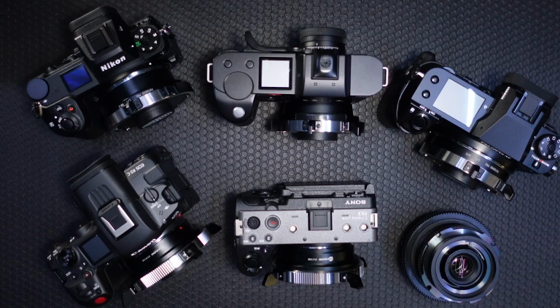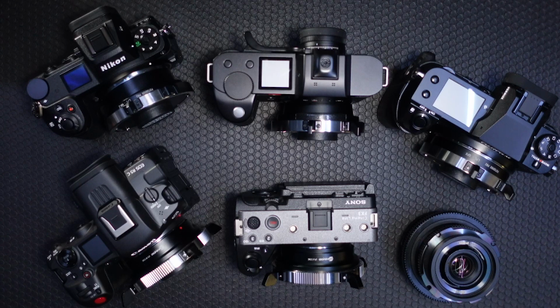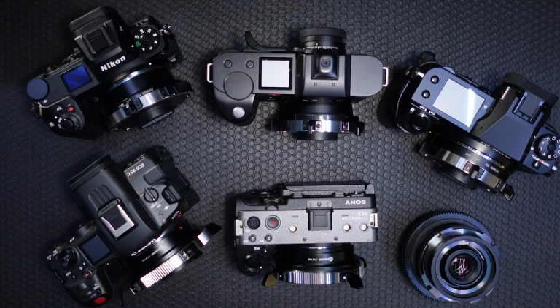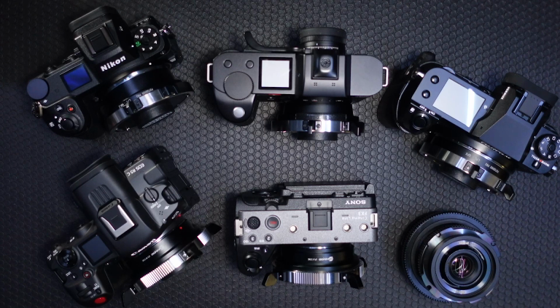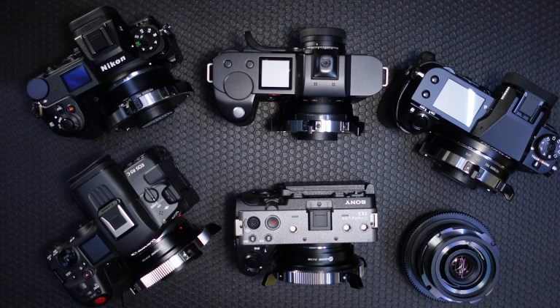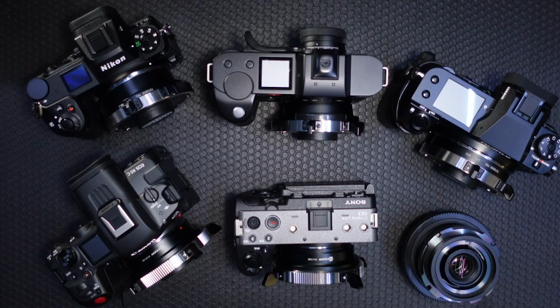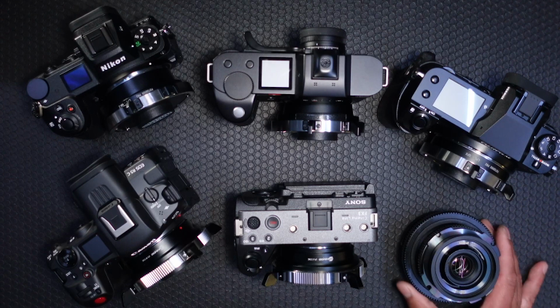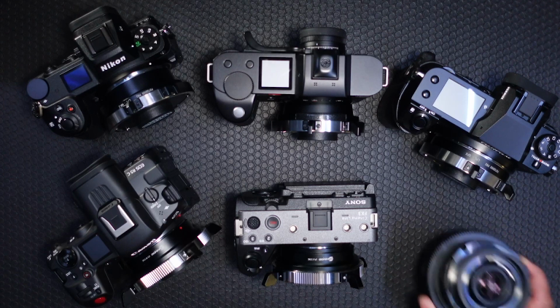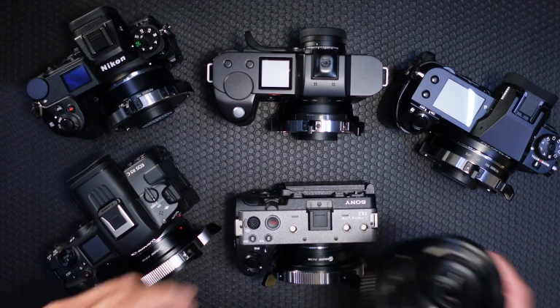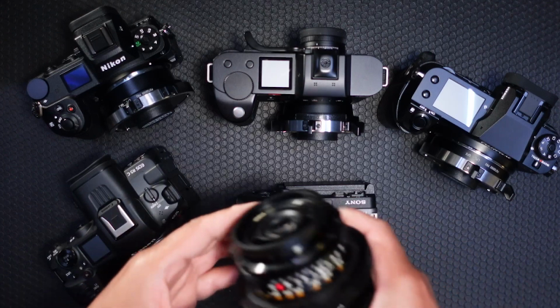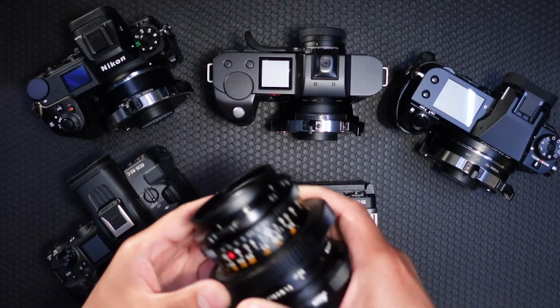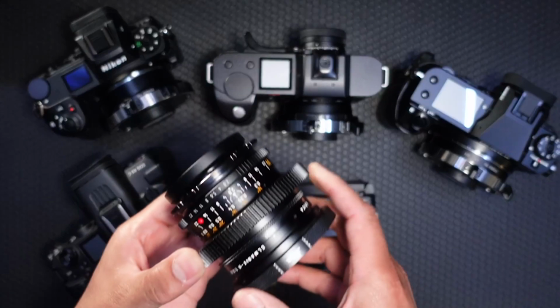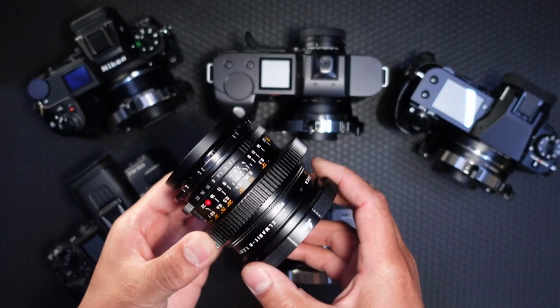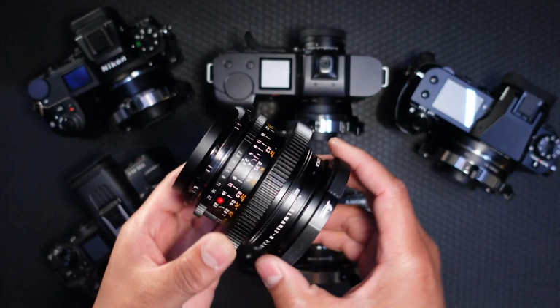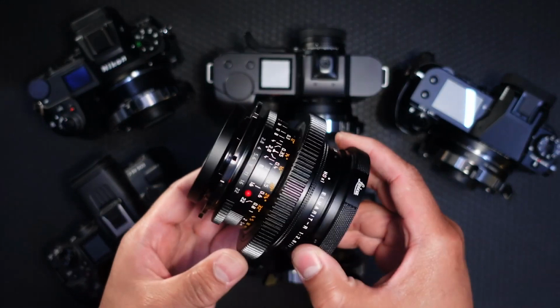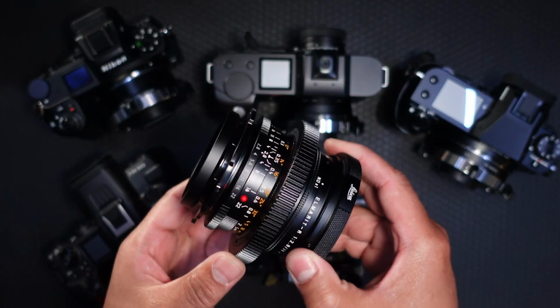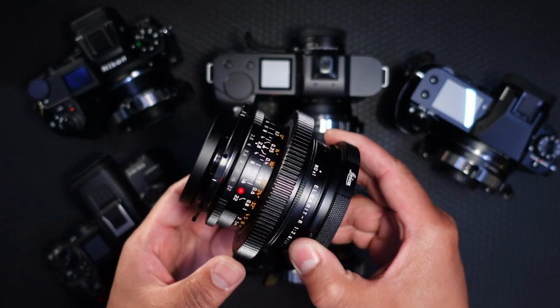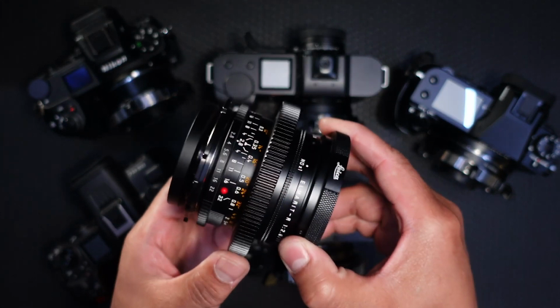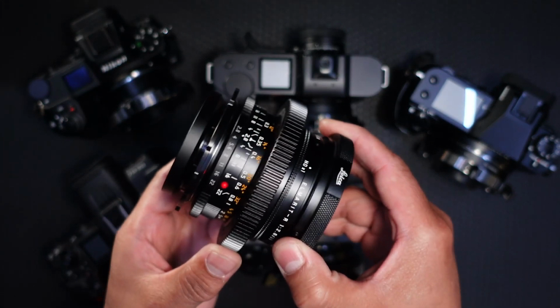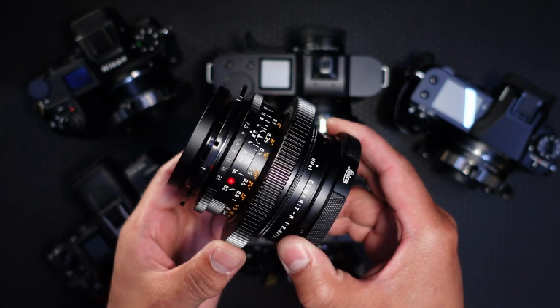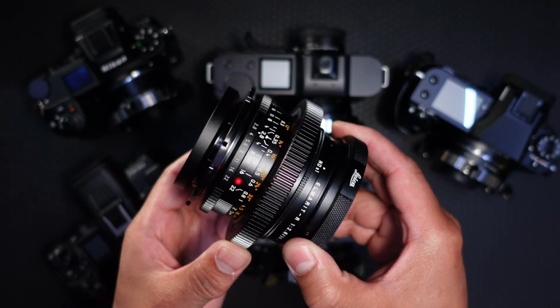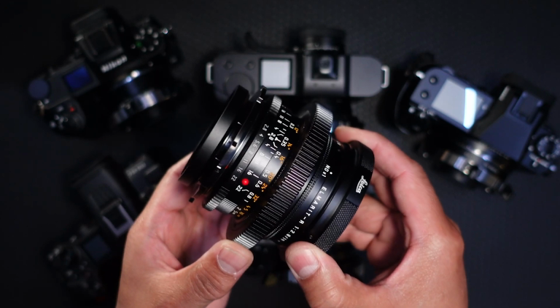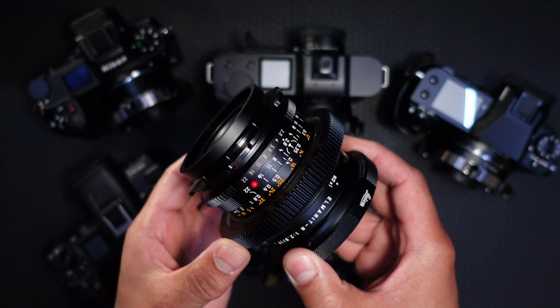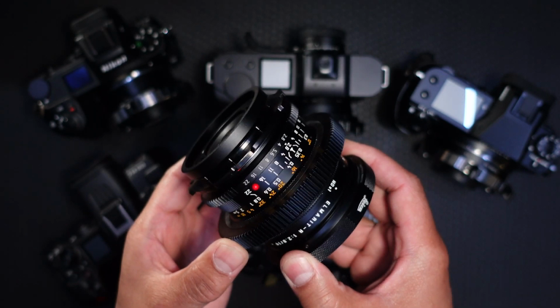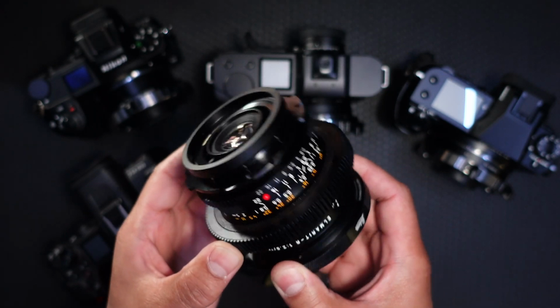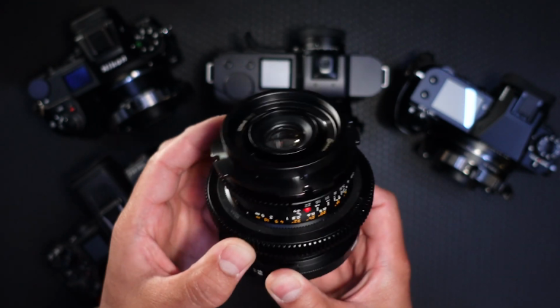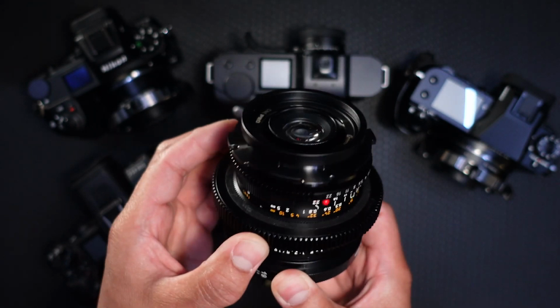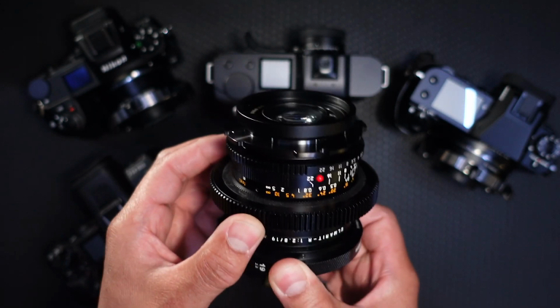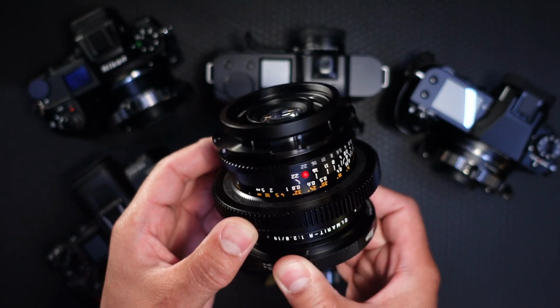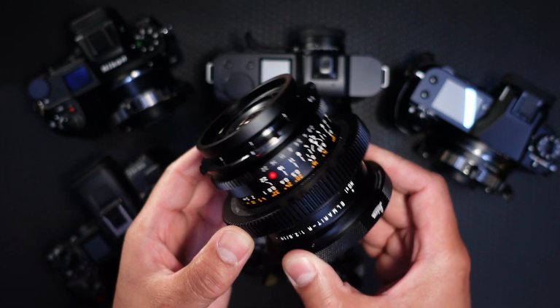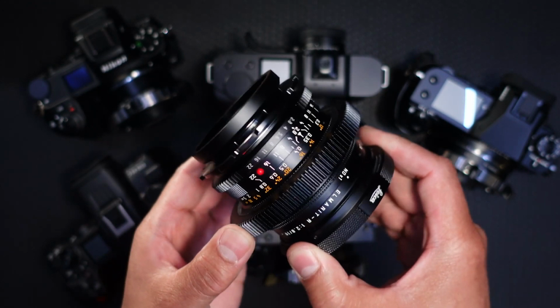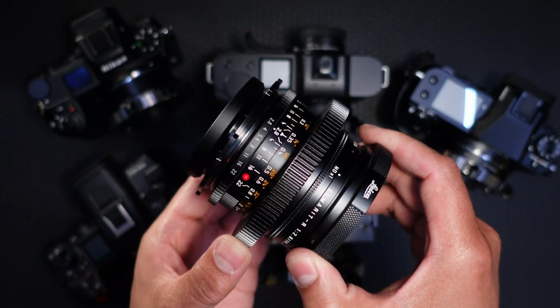Hi everyone, it's Ron here at SimWod Lens. There's been a lot of misconception lately with regards to LPL conversion for vintage lenses. Here we have a Leica R 19mm f2.8 that's been fully converted to LPL using our LPL conversion system.